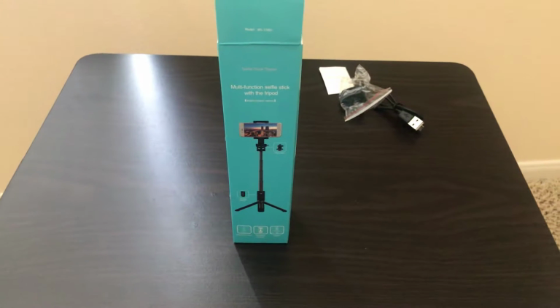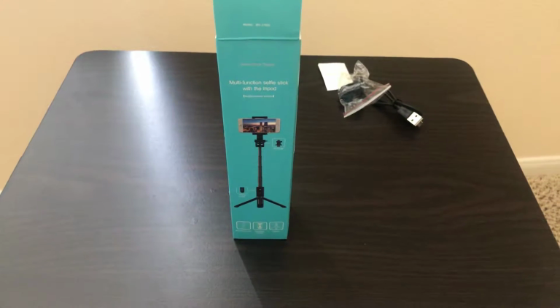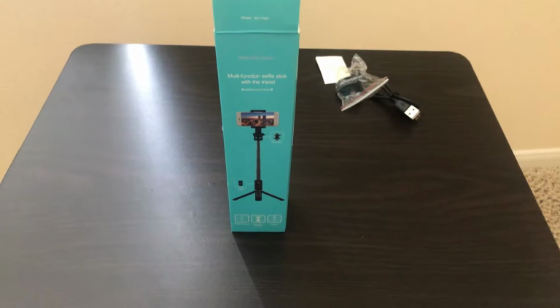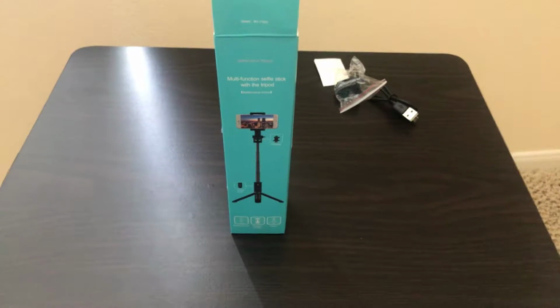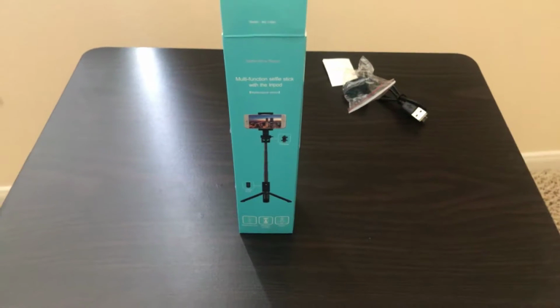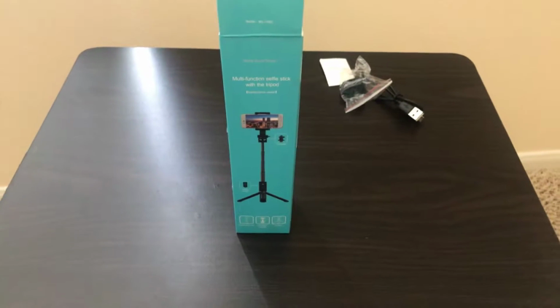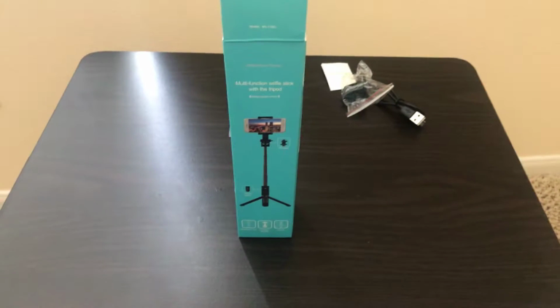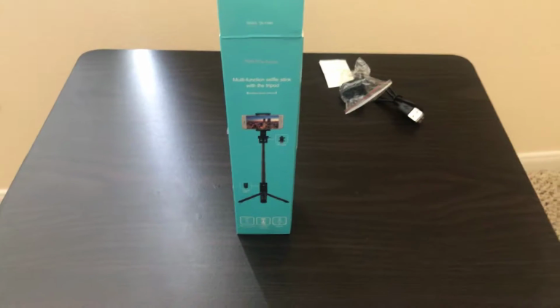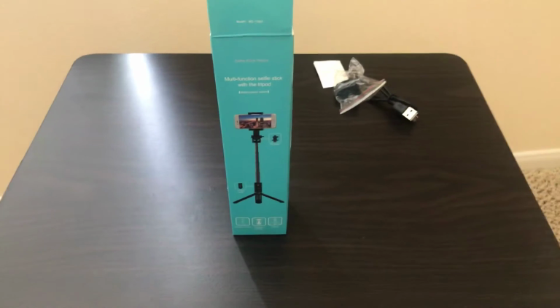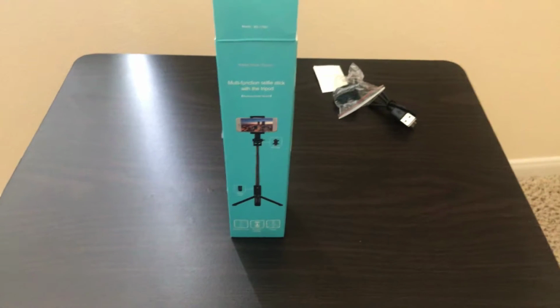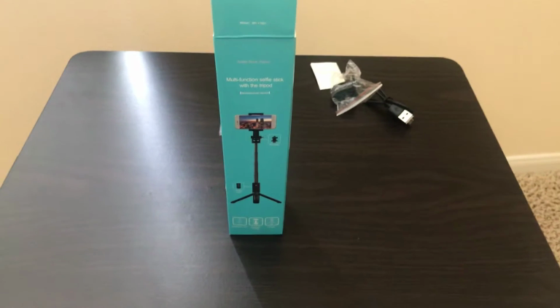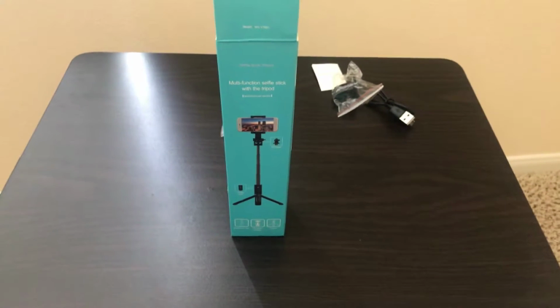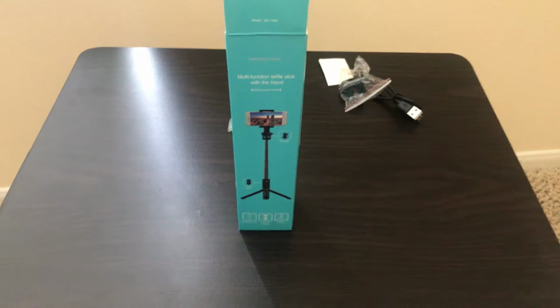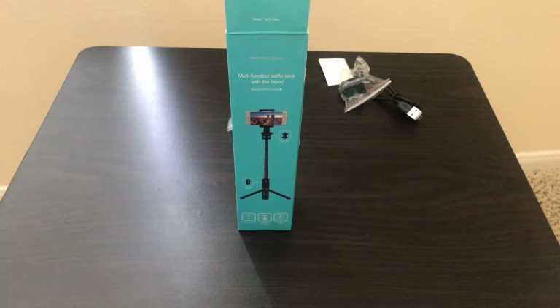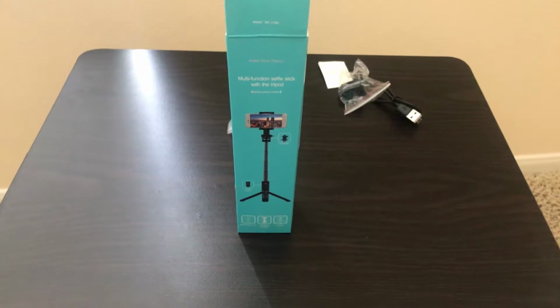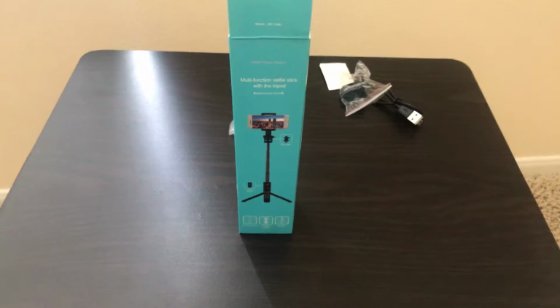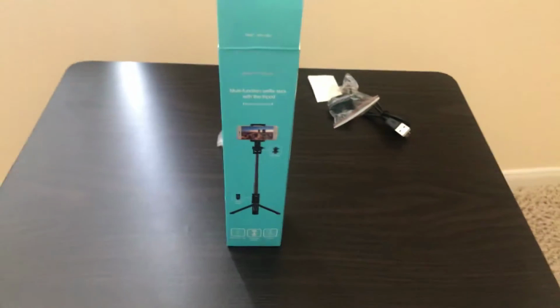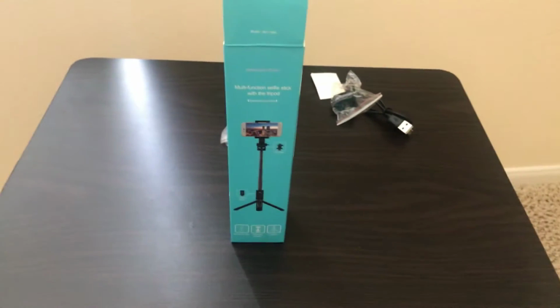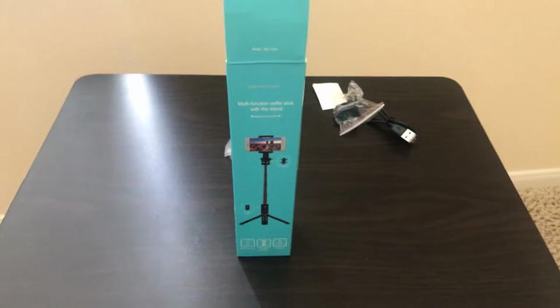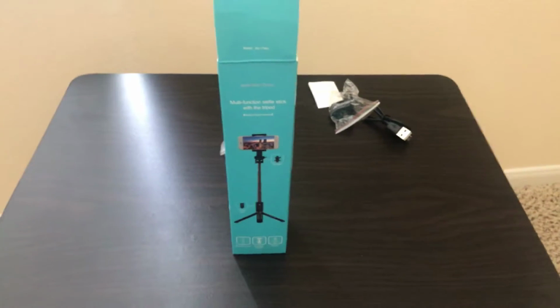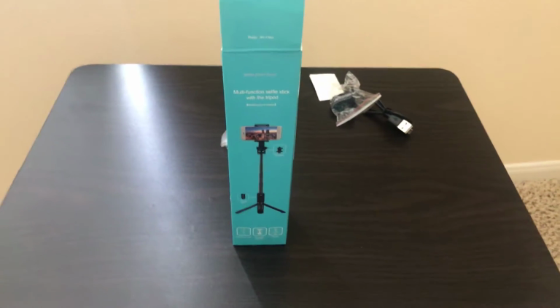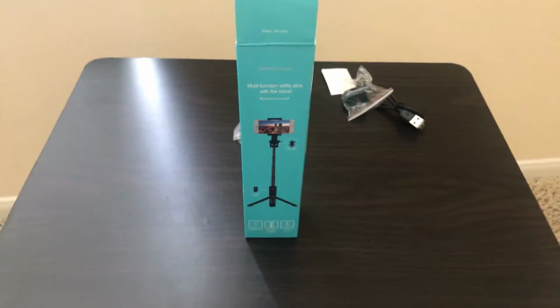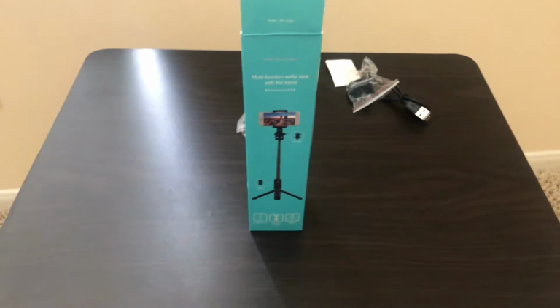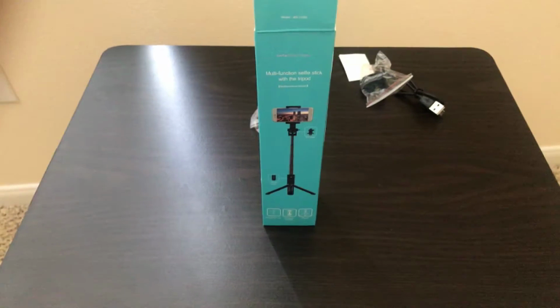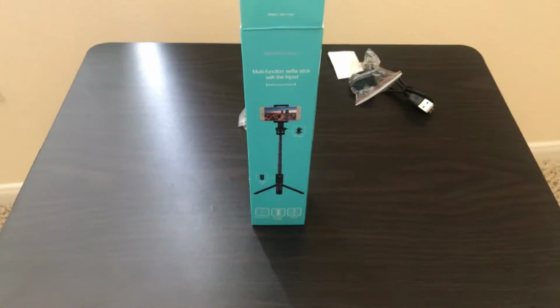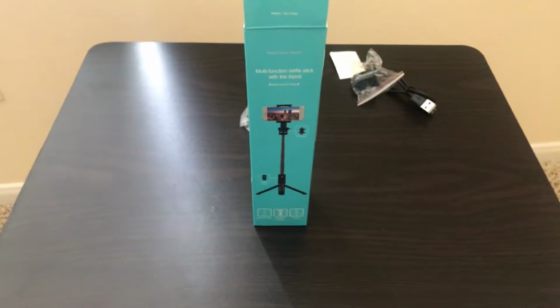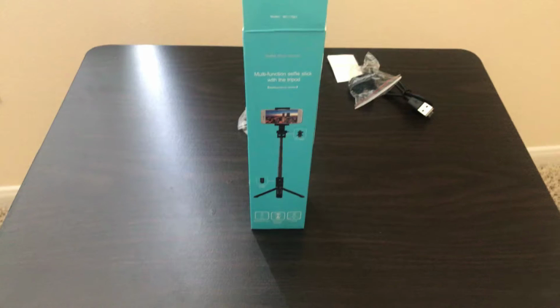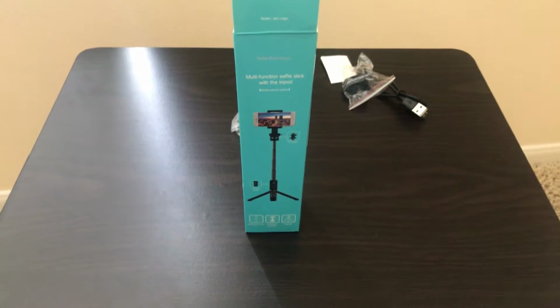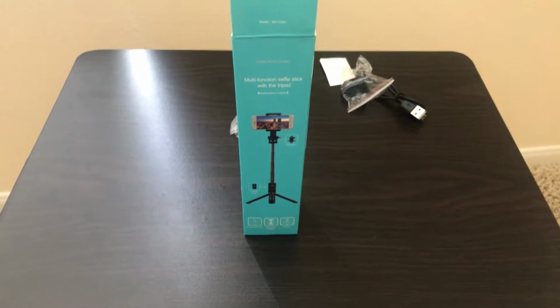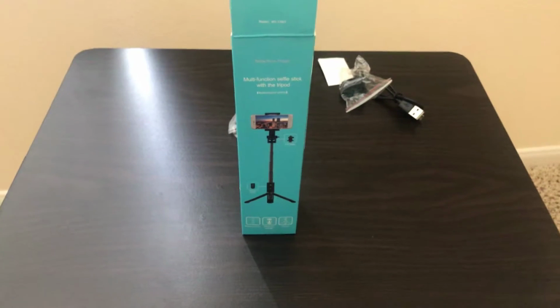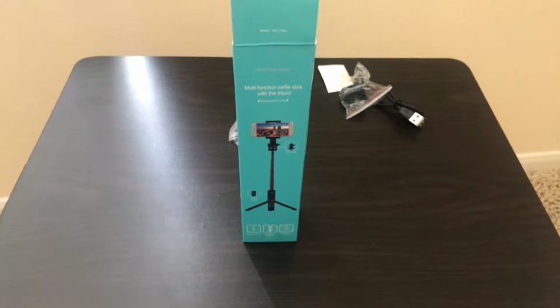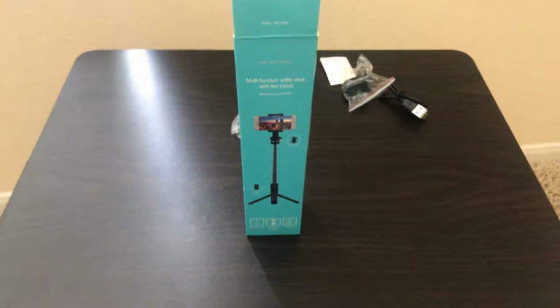Greetings everyone, this is the traveling man. I just wanted to make a short video to show you some of the items I've purchased that I'll be using in my trips.